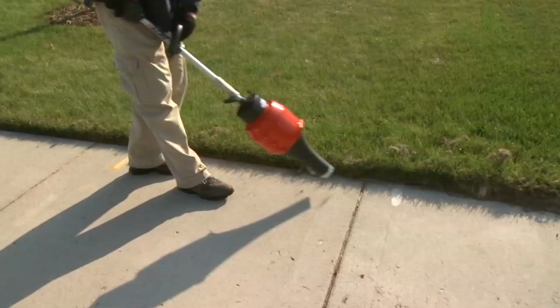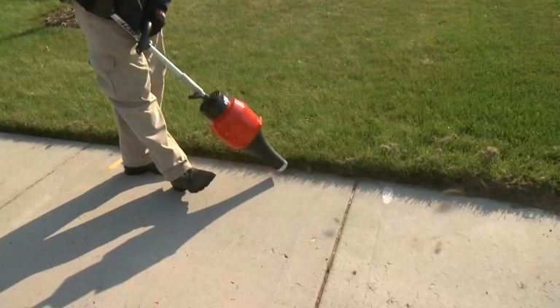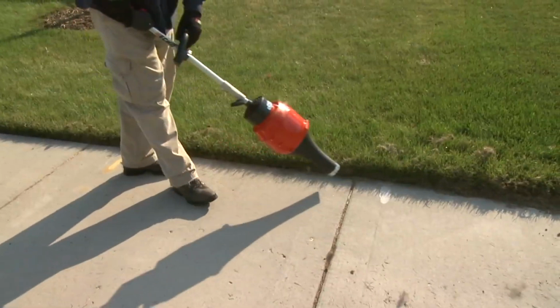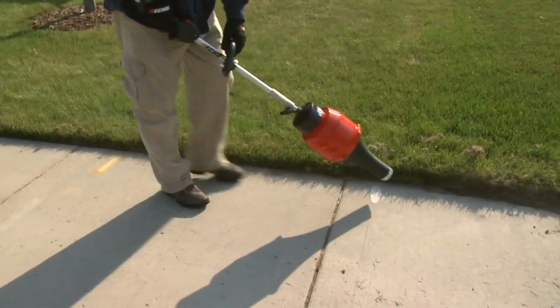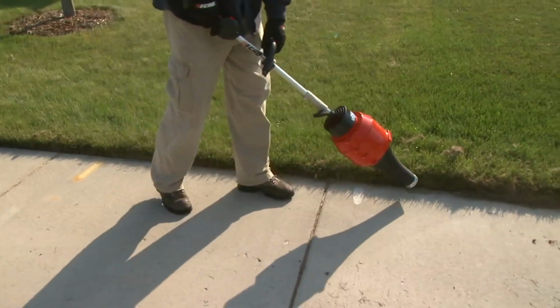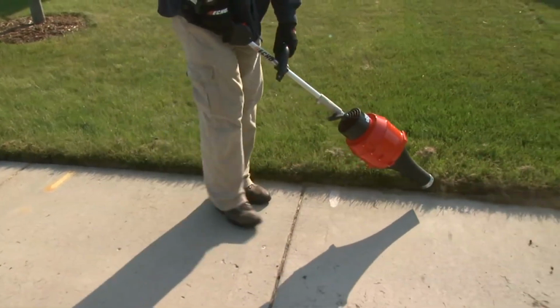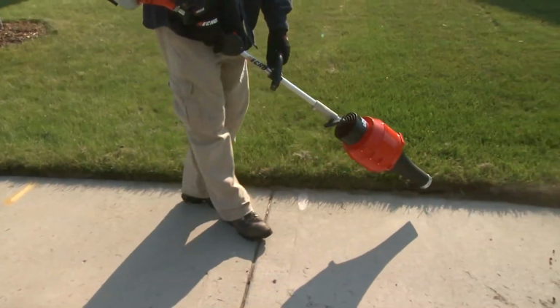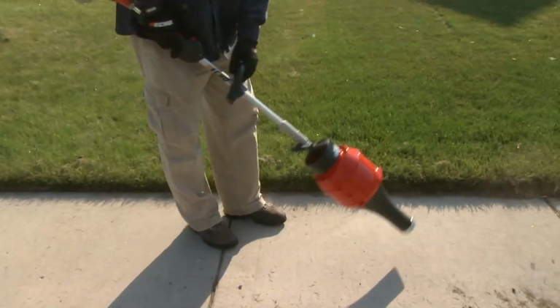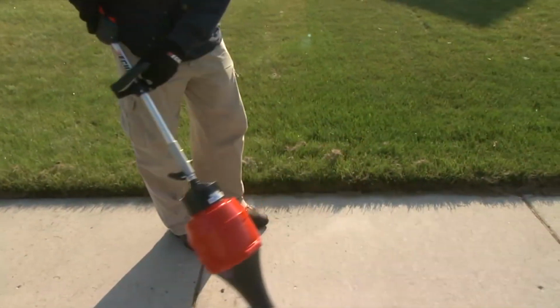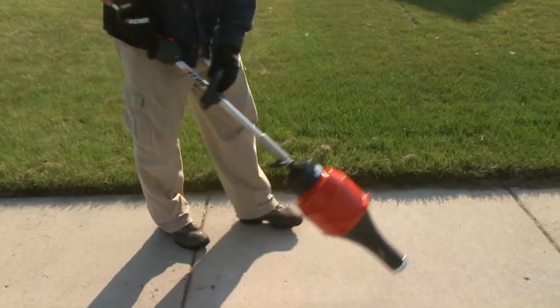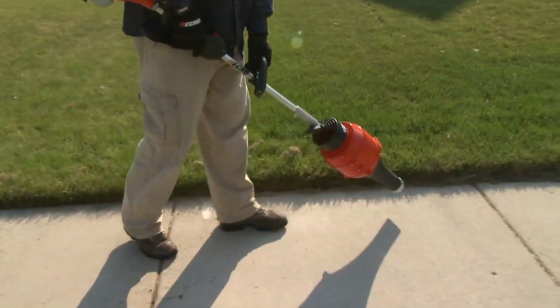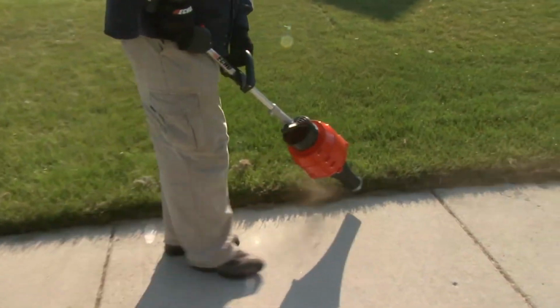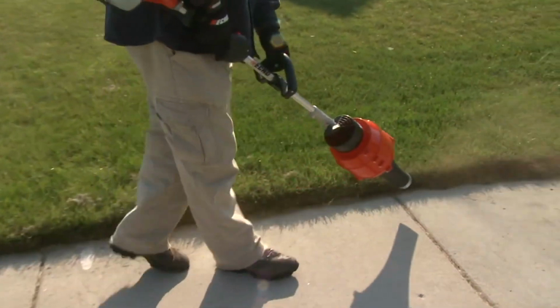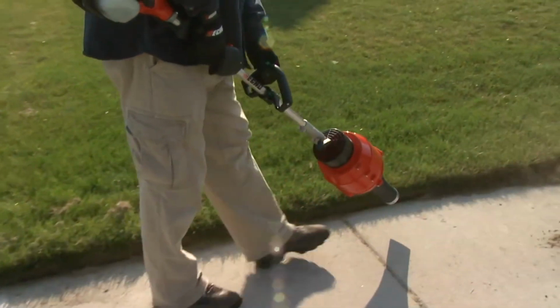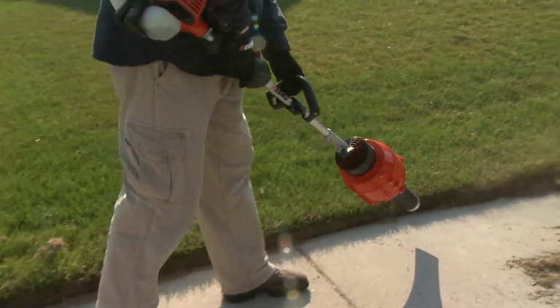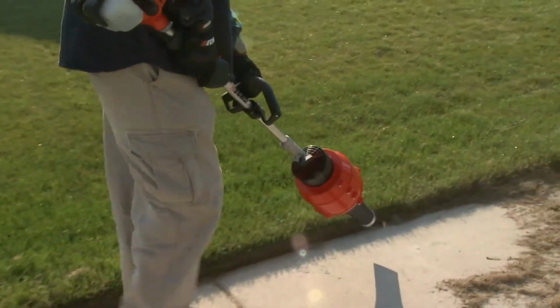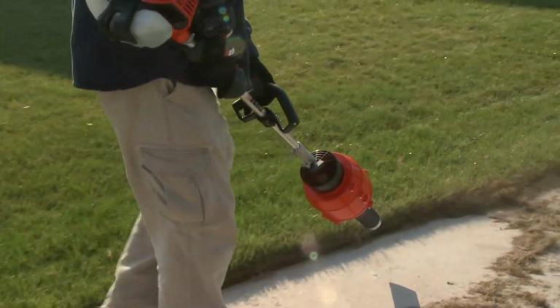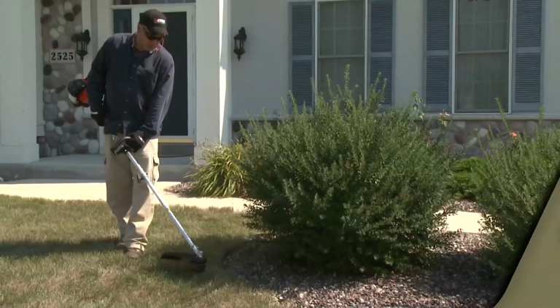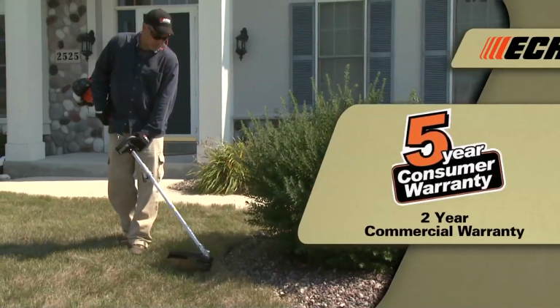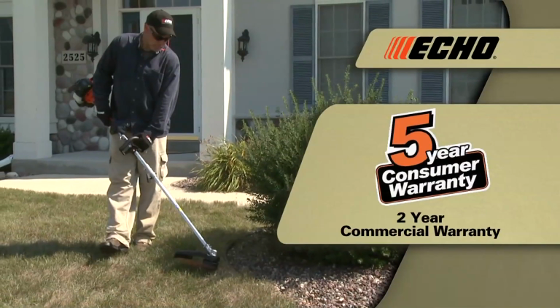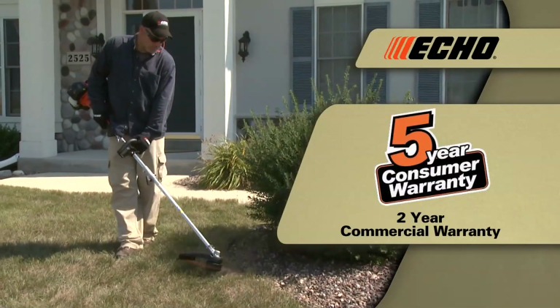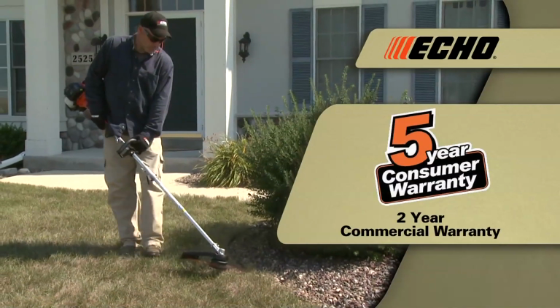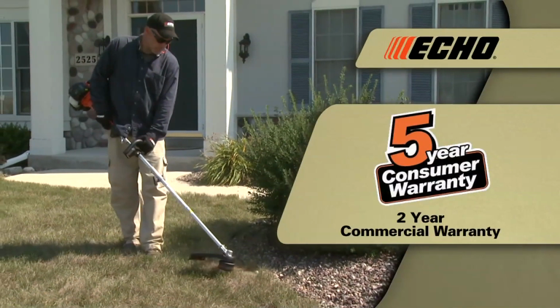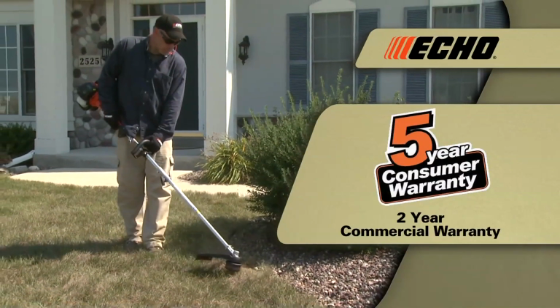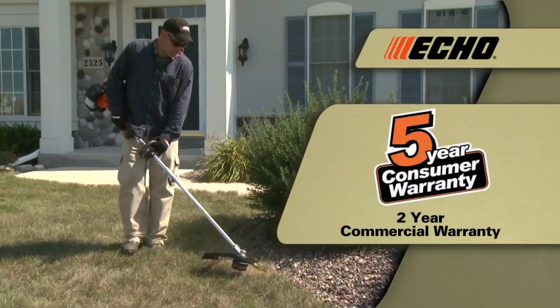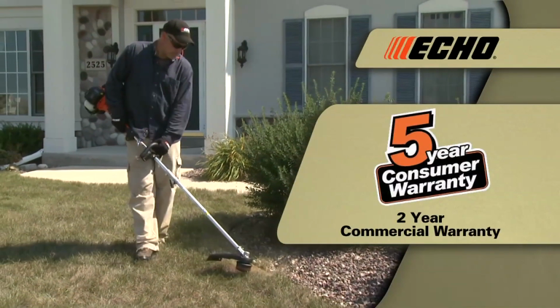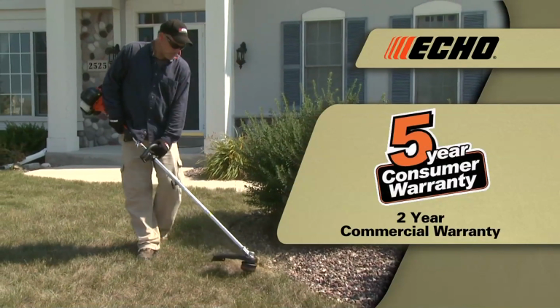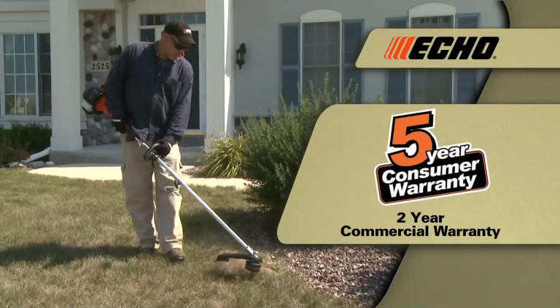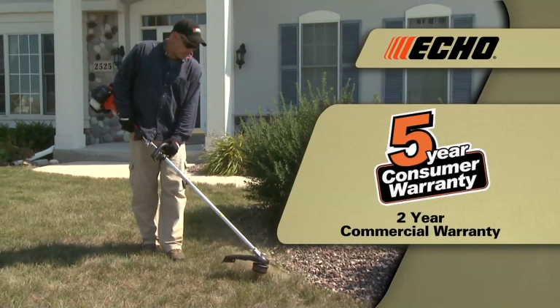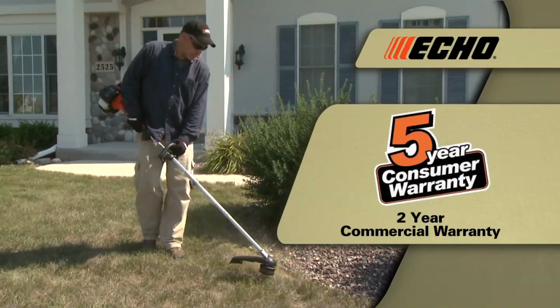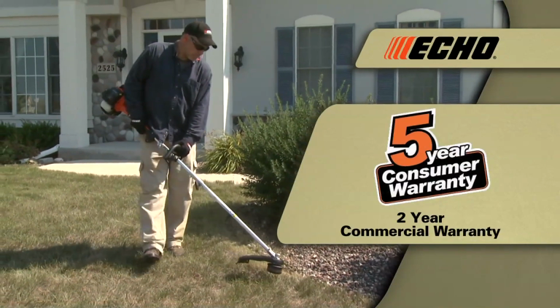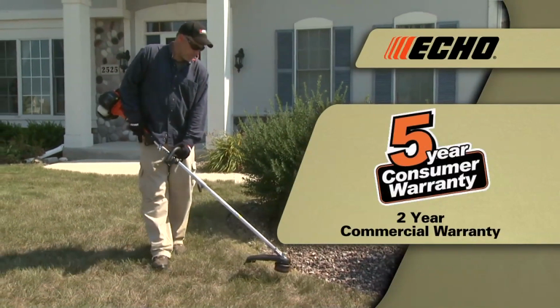But that's just the beginning. These are a few of the many features that make Echo Pro Attachment Series the choice of professionals. Every Echo PAS power source and attachment is backed with a five-year consumer and two-year commercial warranty.